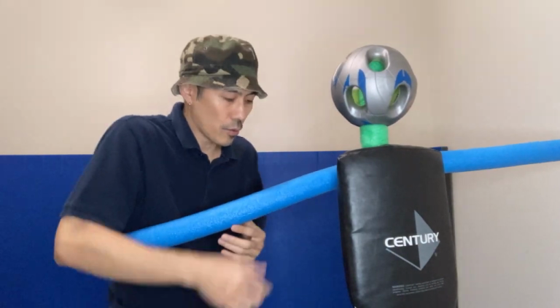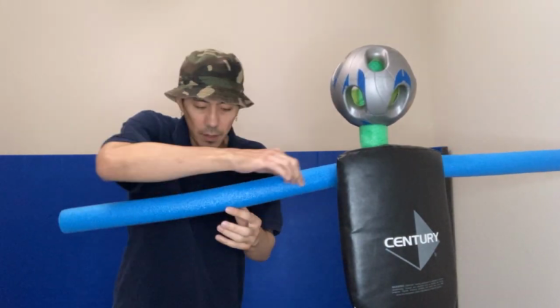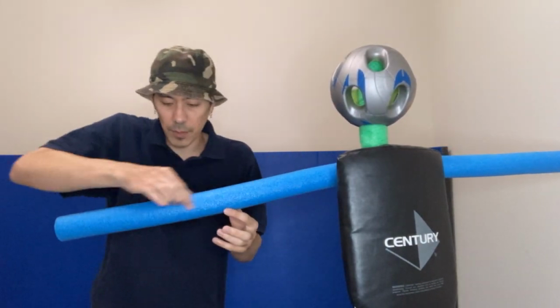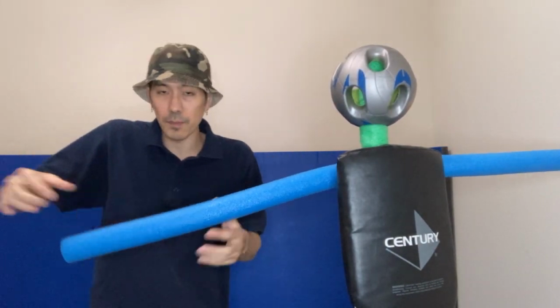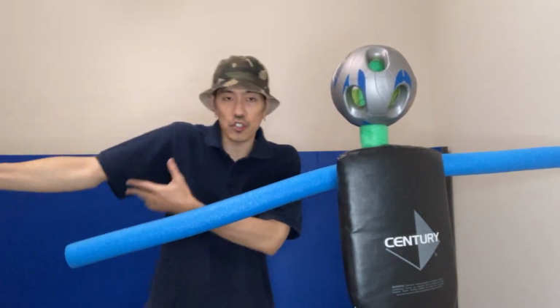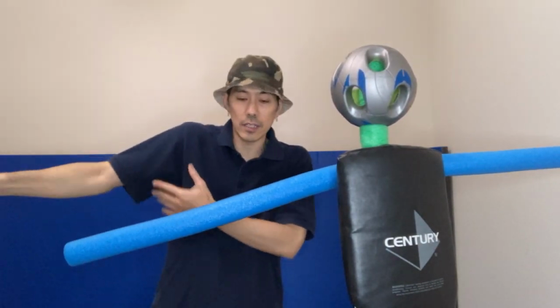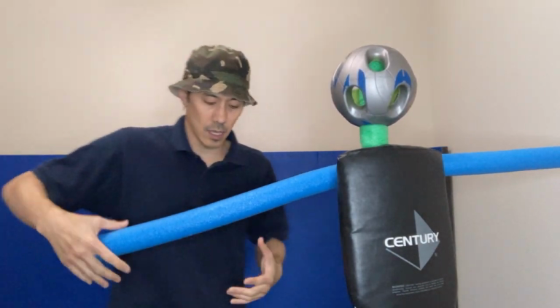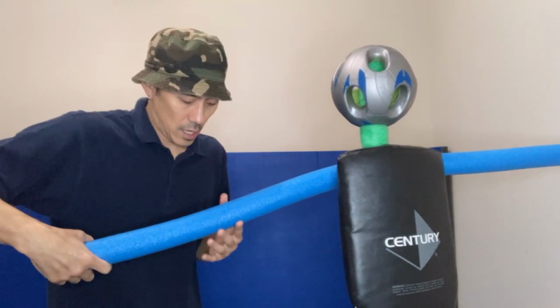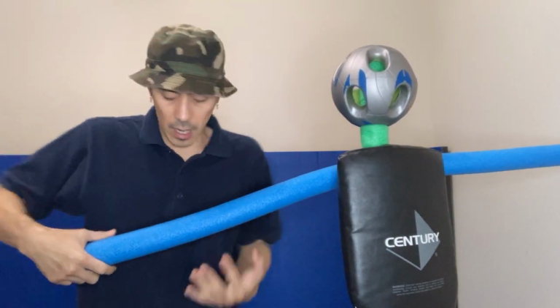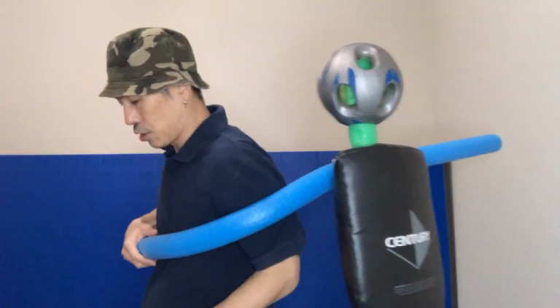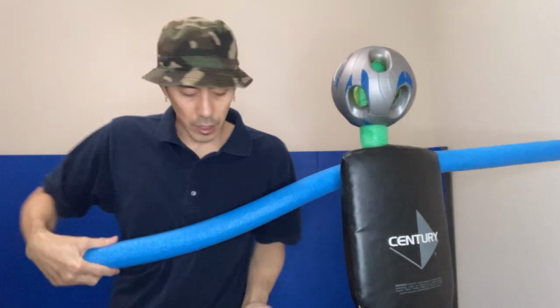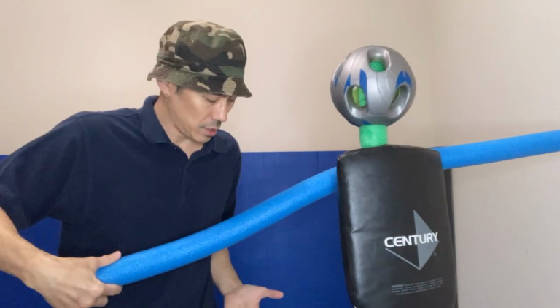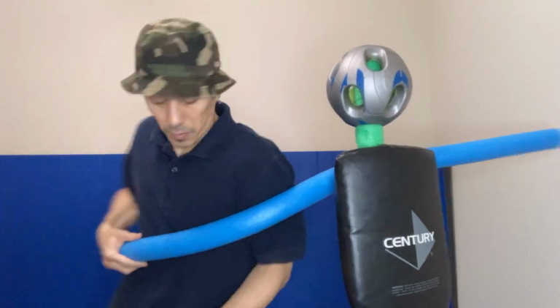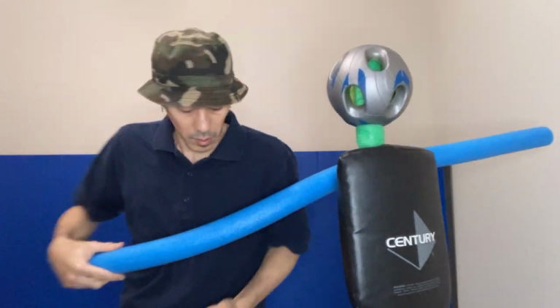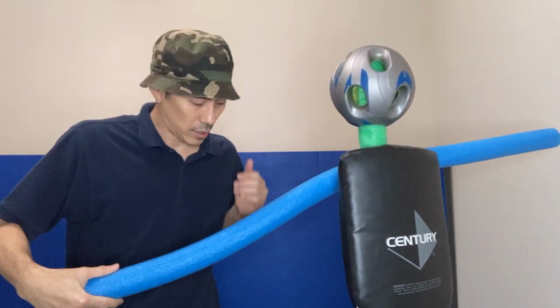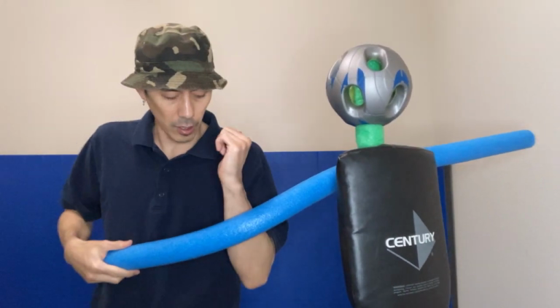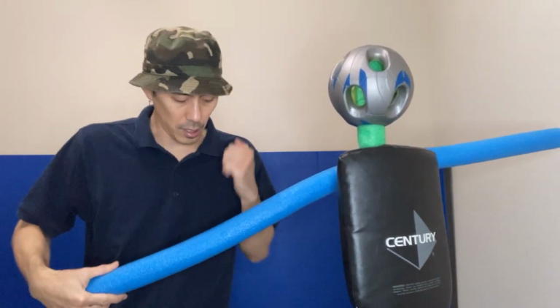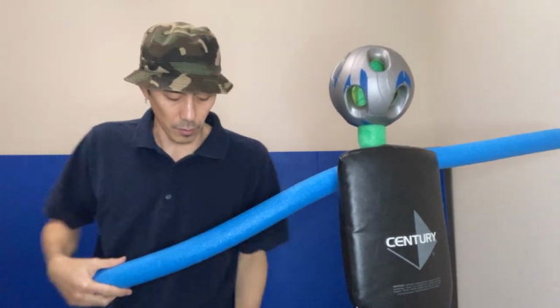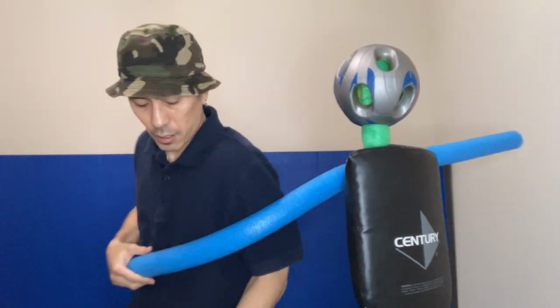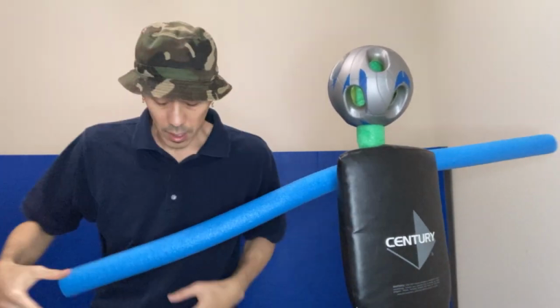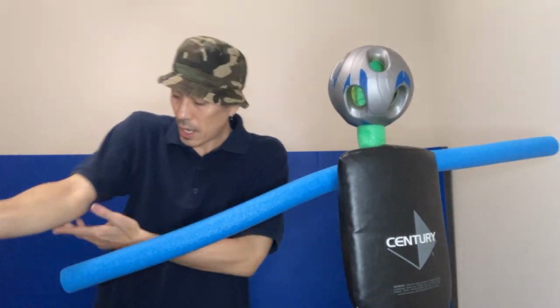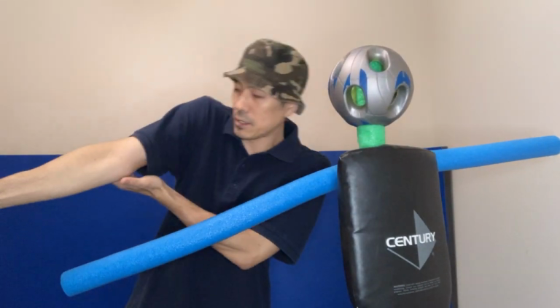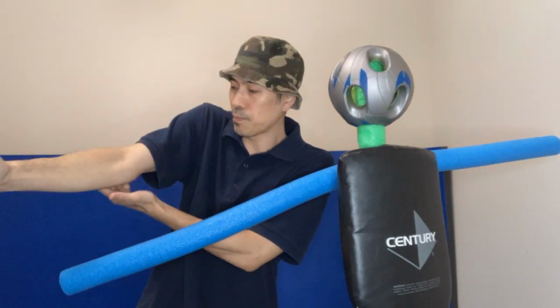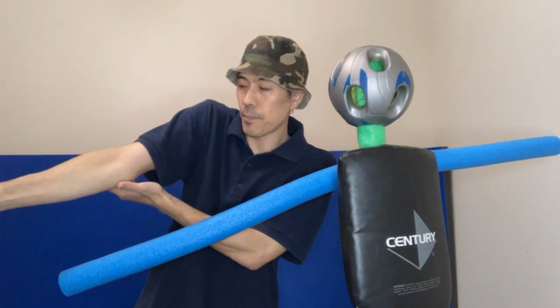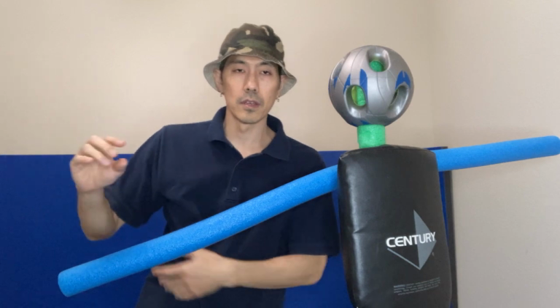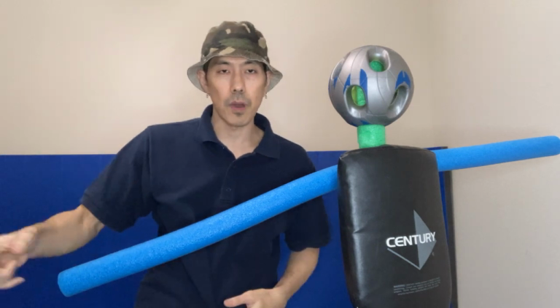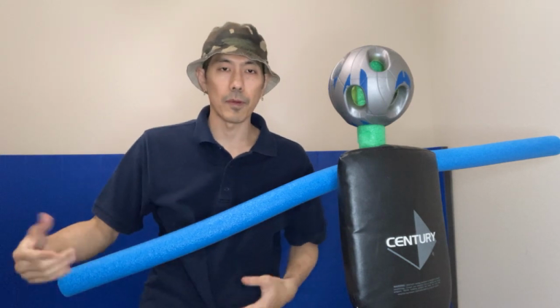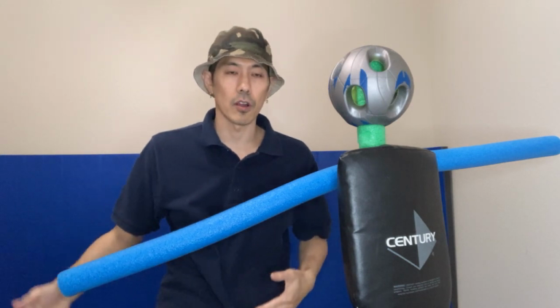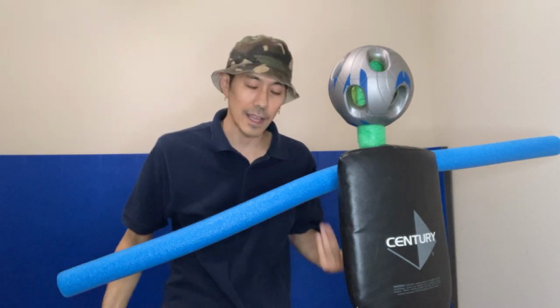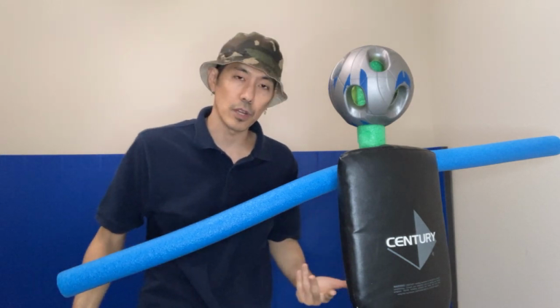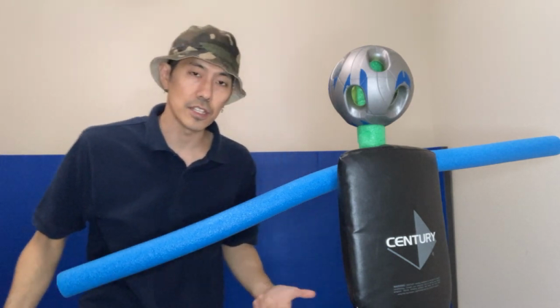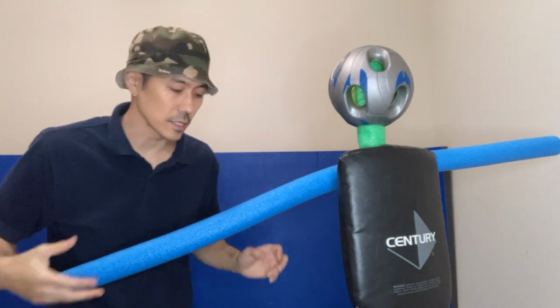Either way, the arm is going to be straight, and I am turning into it, whether my arm is here or here, and it's going to pop them on the arm. So that's what wrenching is.